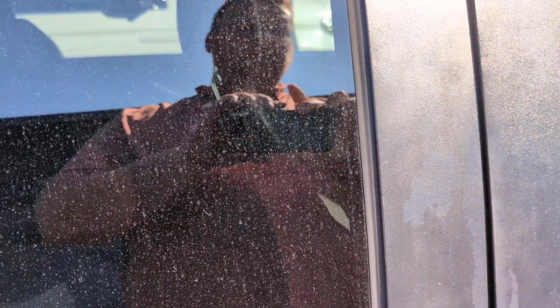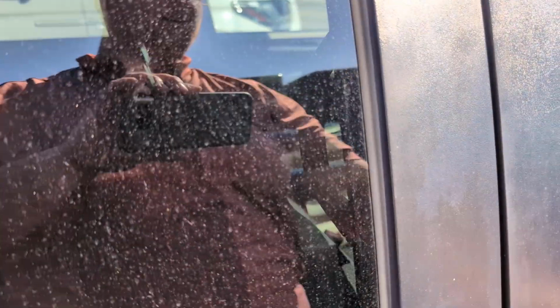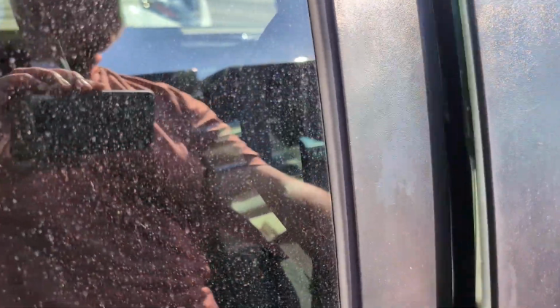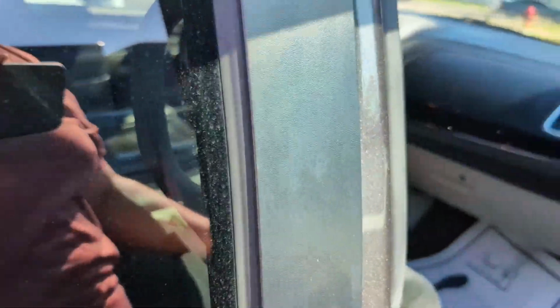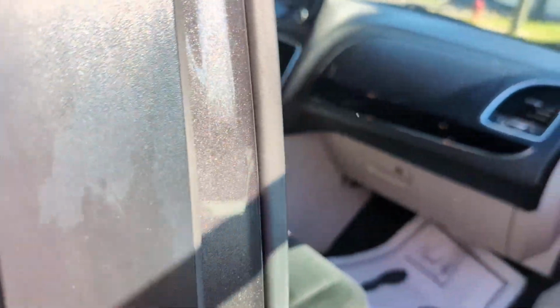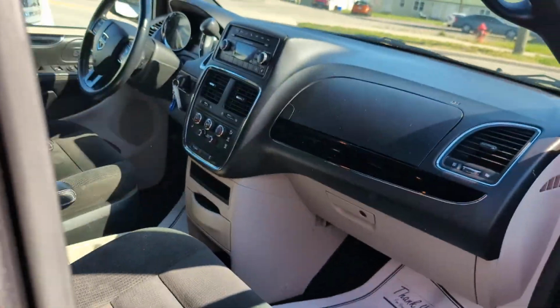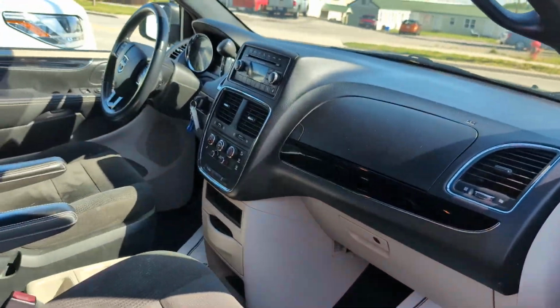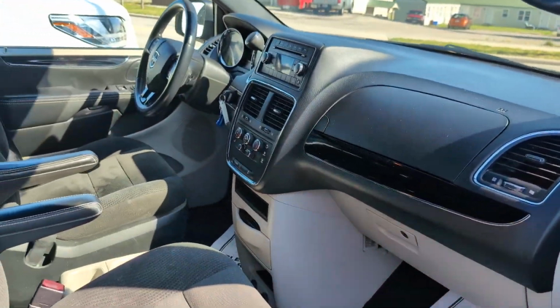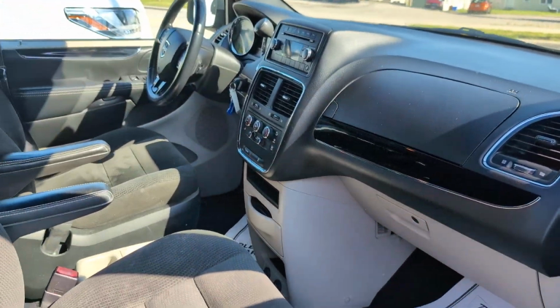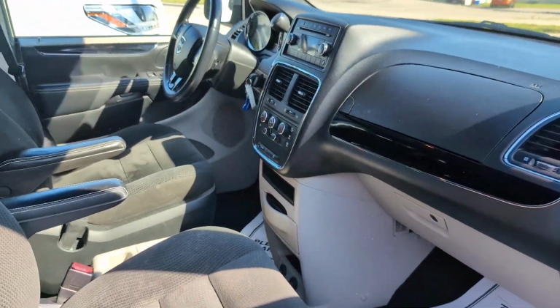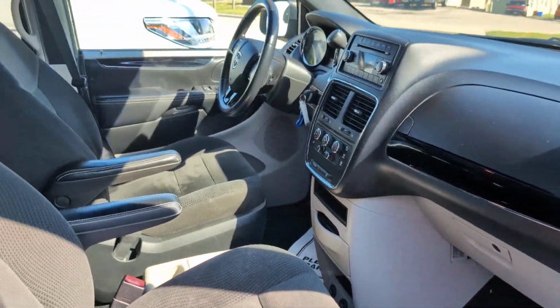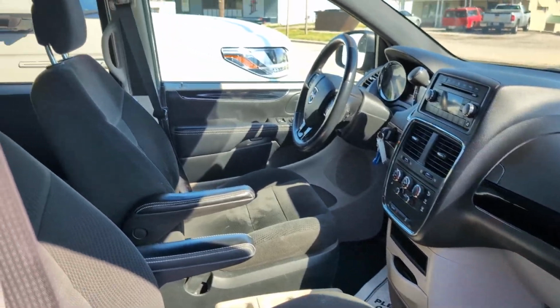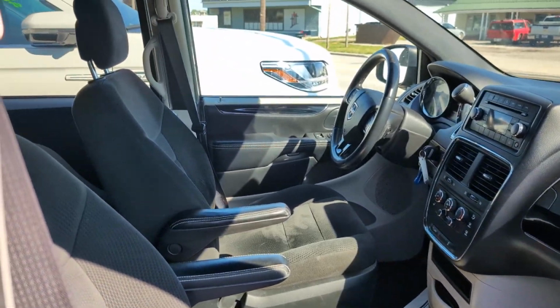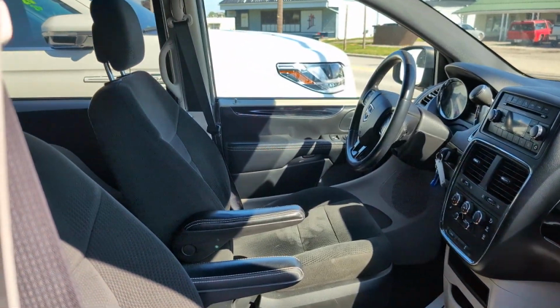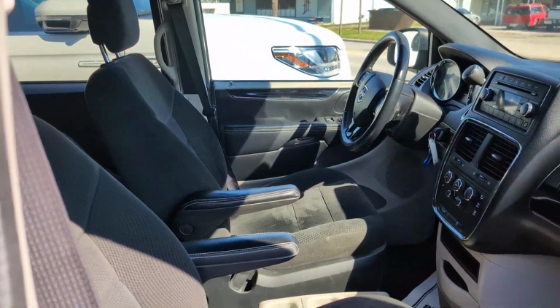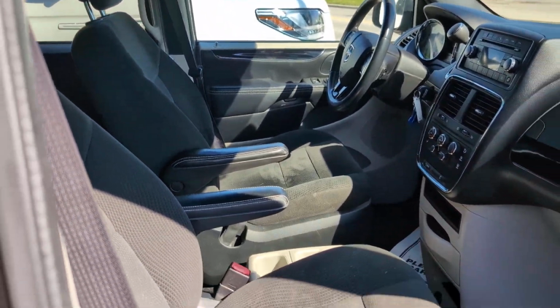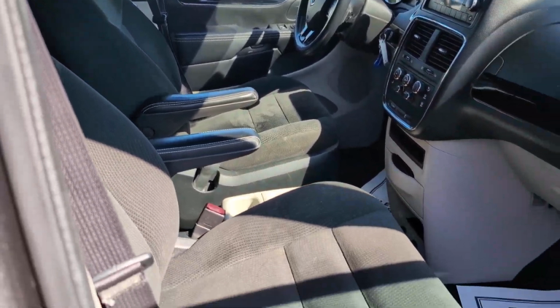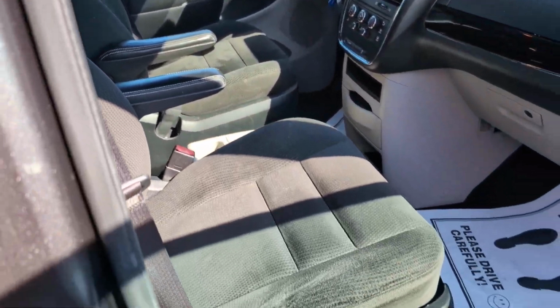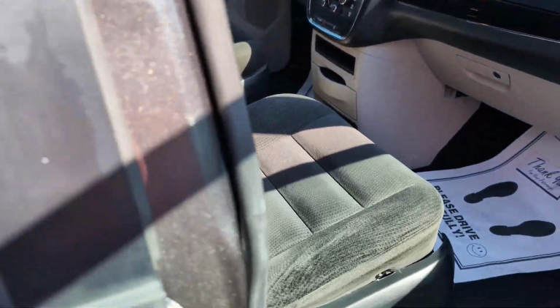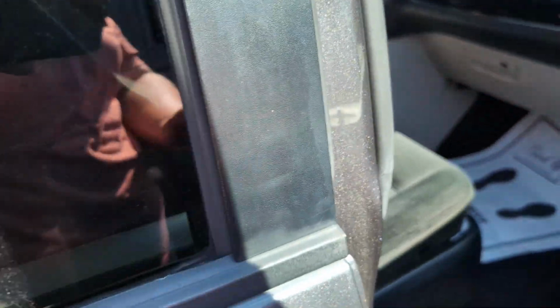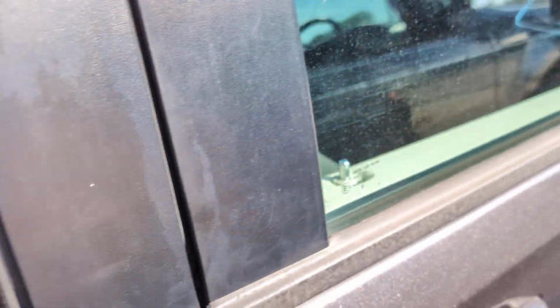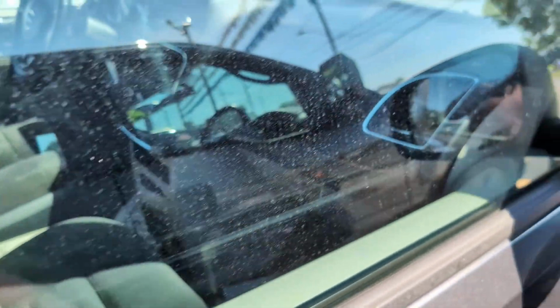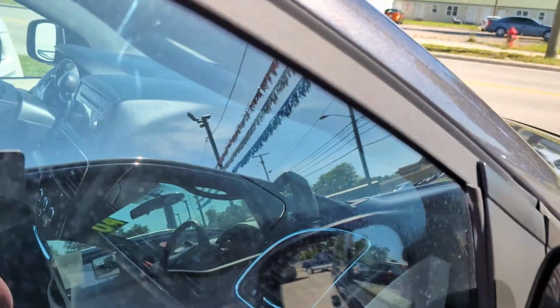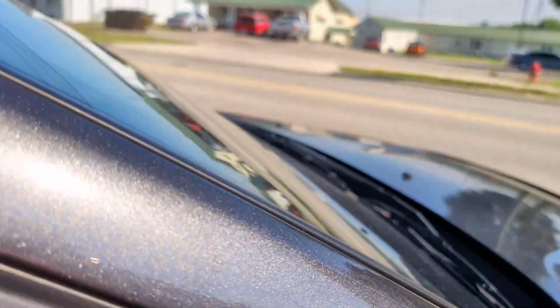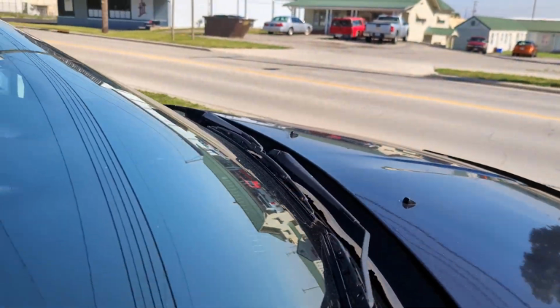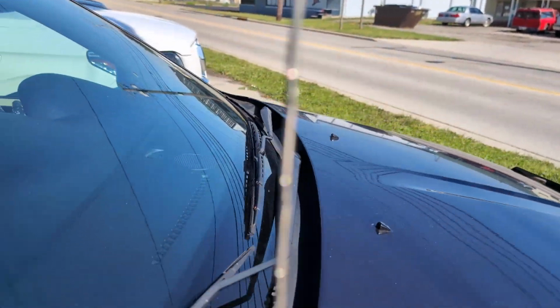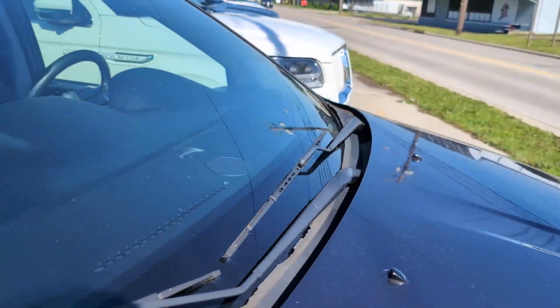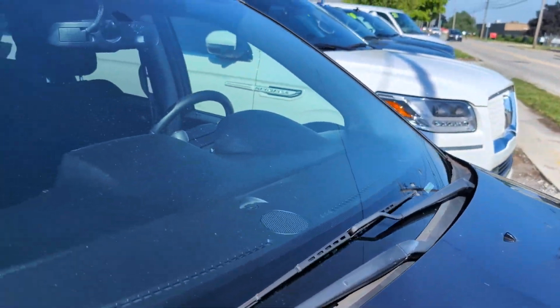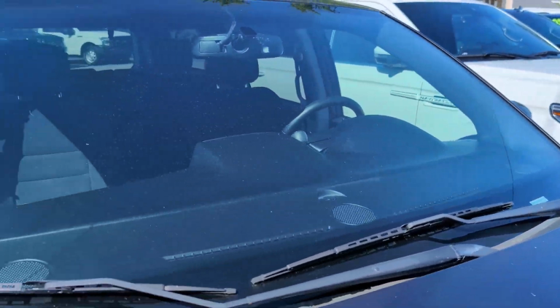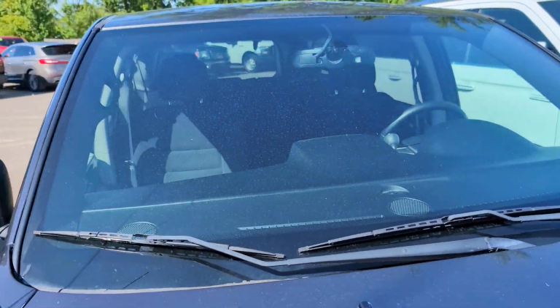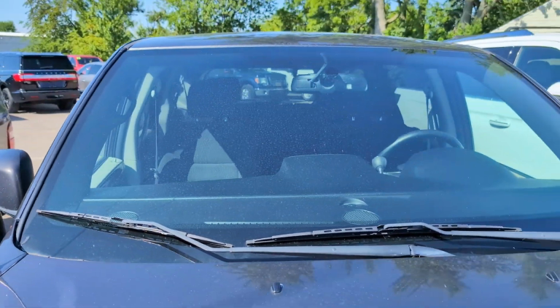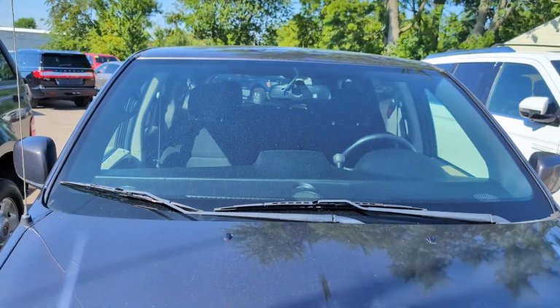I have another Grand Caravan, very similar to it, in white. So if you're interested in a white Grand Caravan, just let me know and I can send you more details on that.